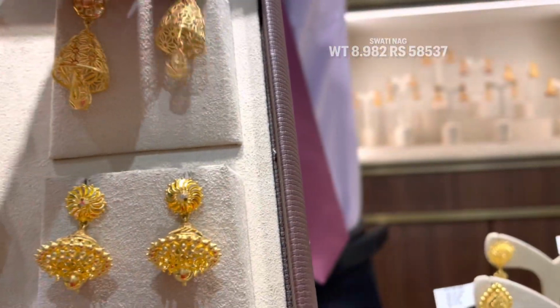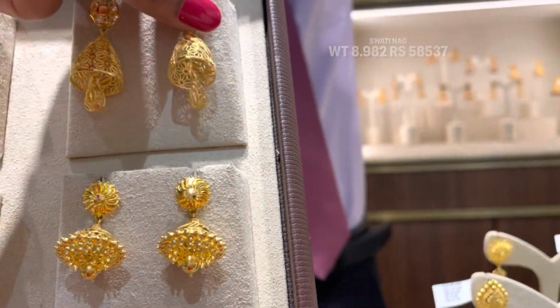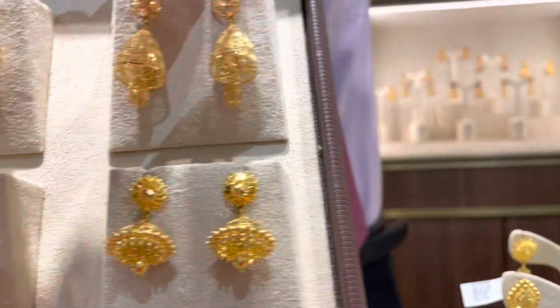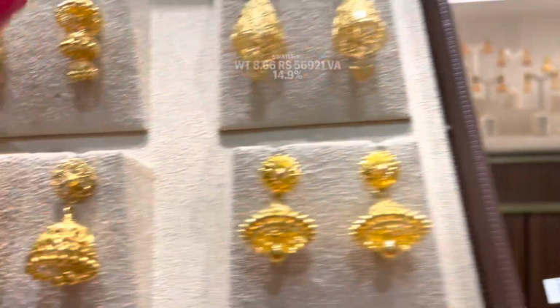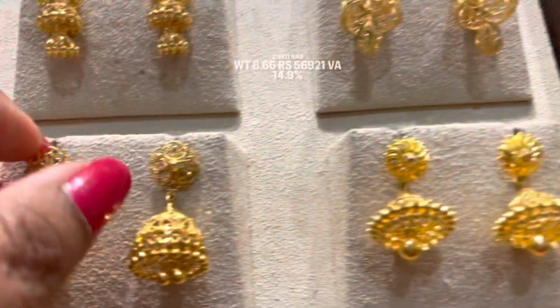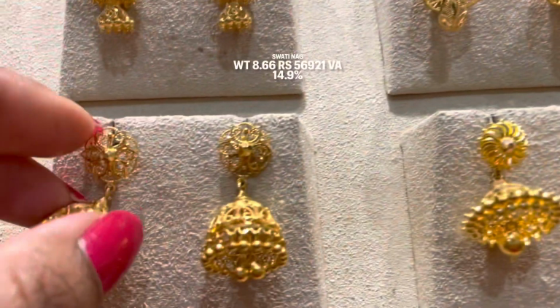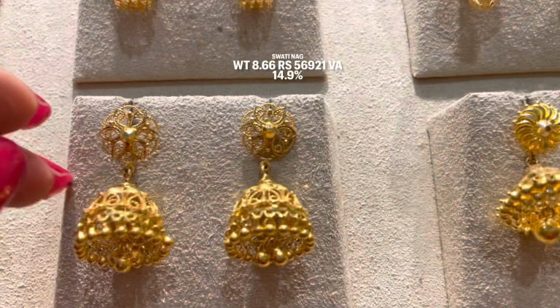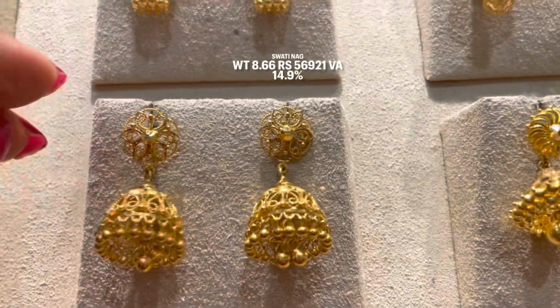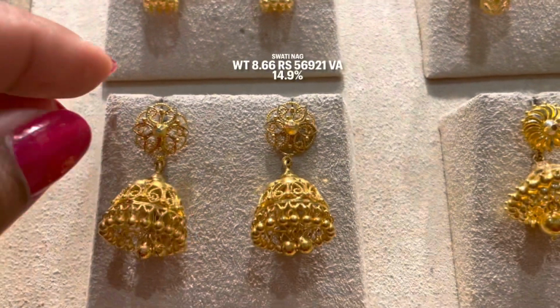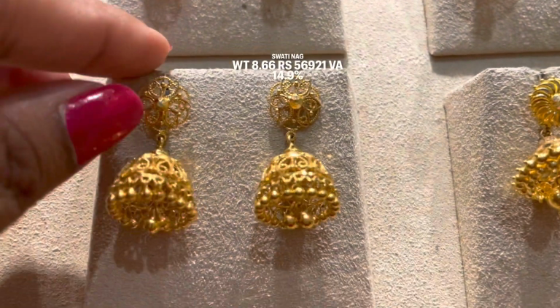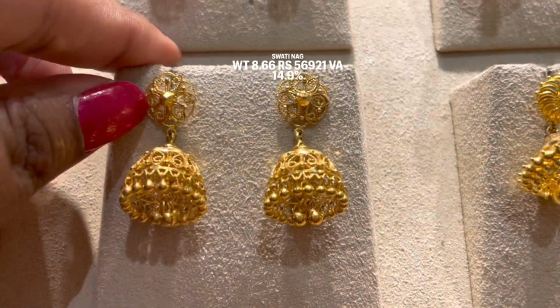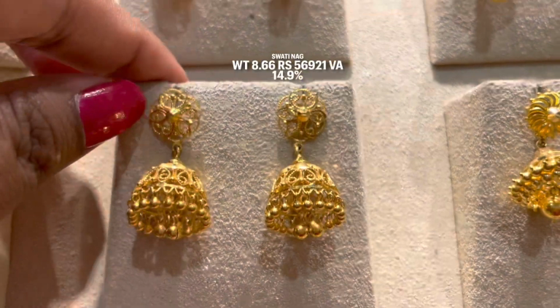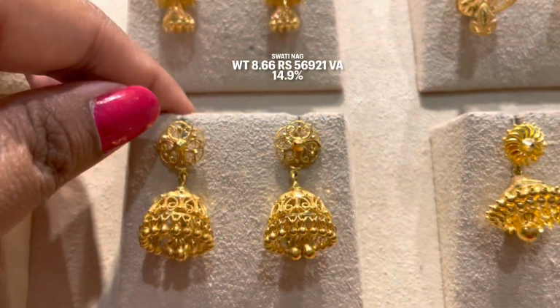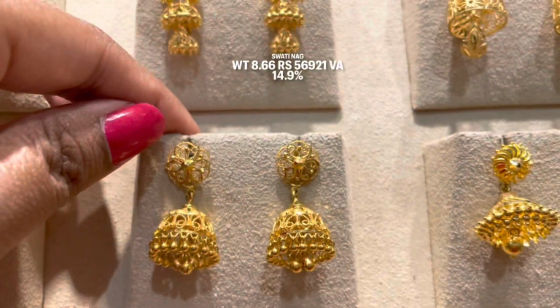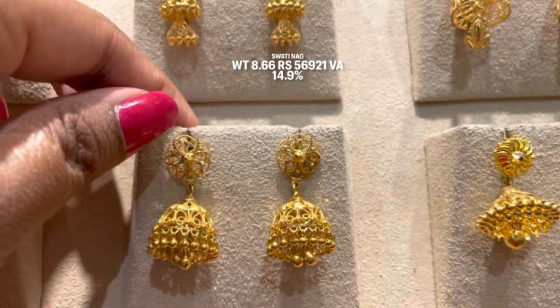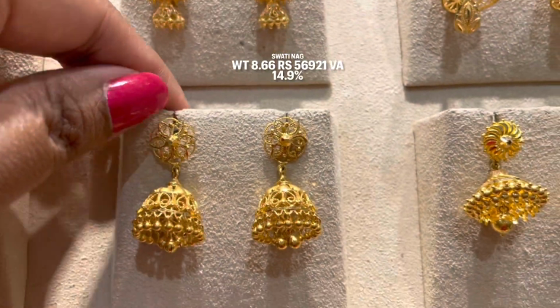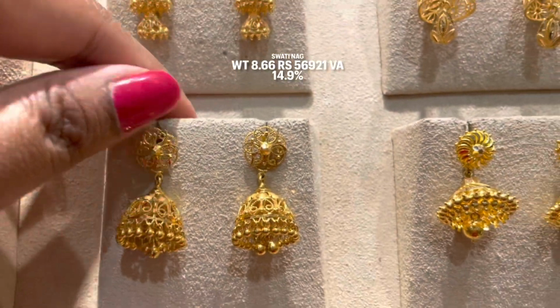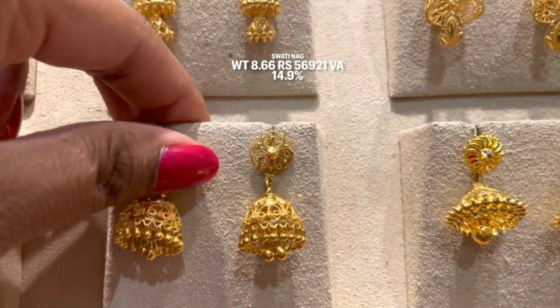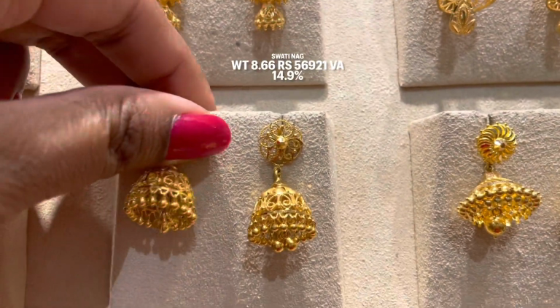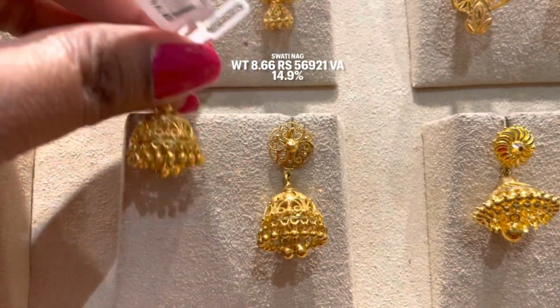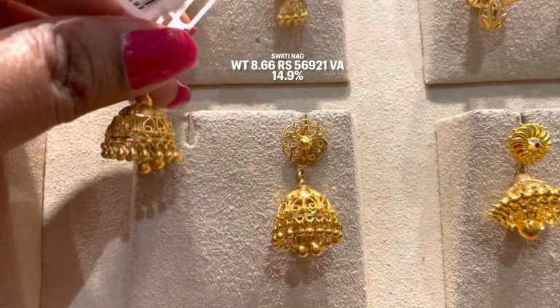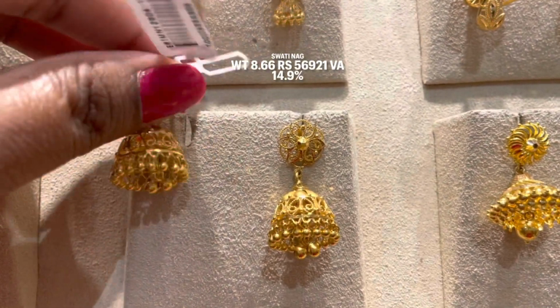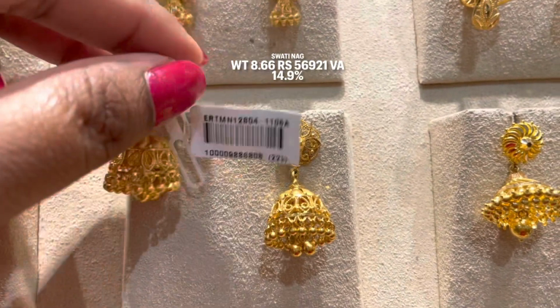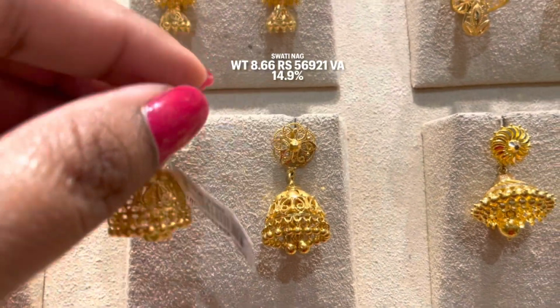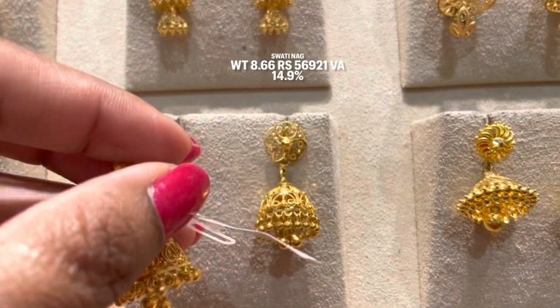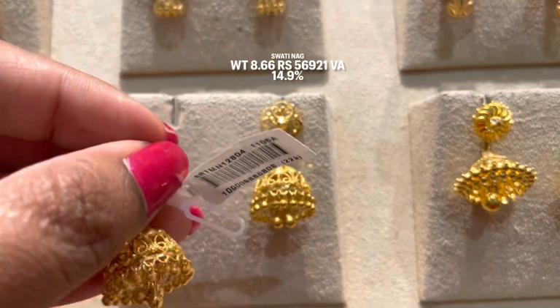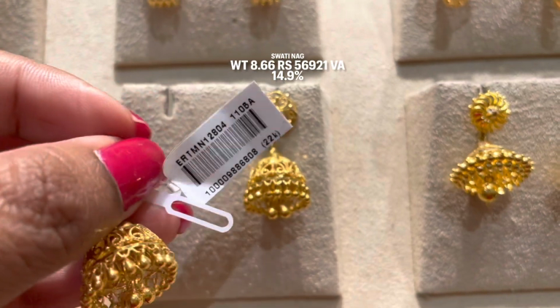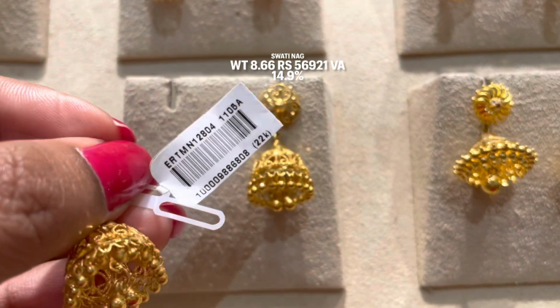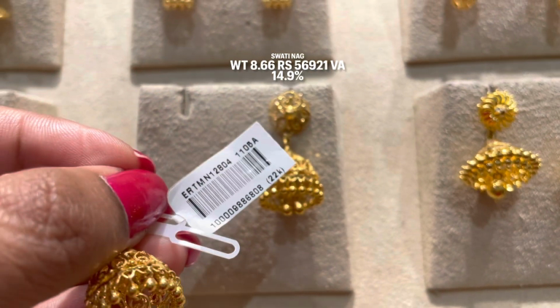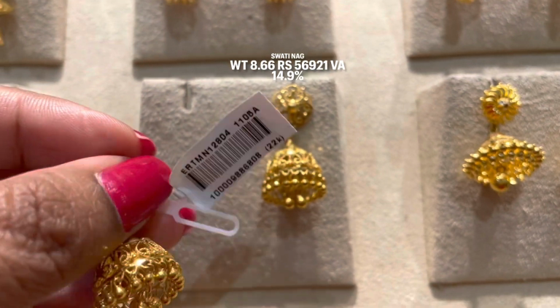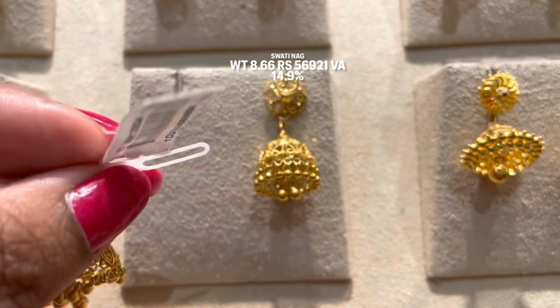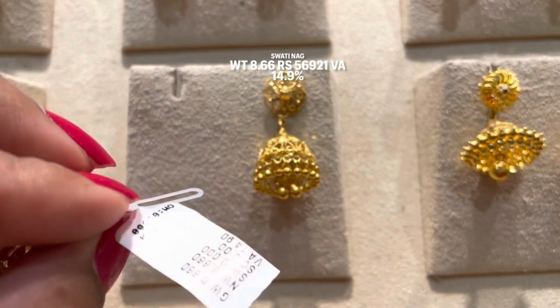The next design is a Kolkata design. It is 8.66 grams with a 14.9% making charge. The final price will be approximately 56,000.